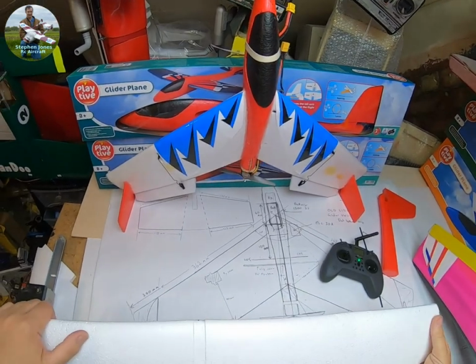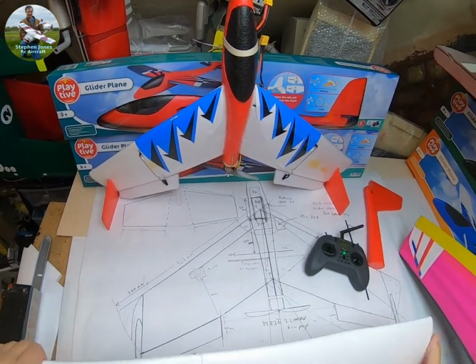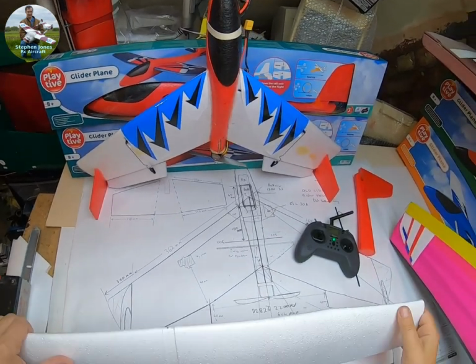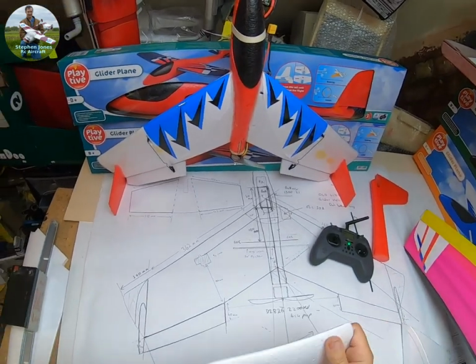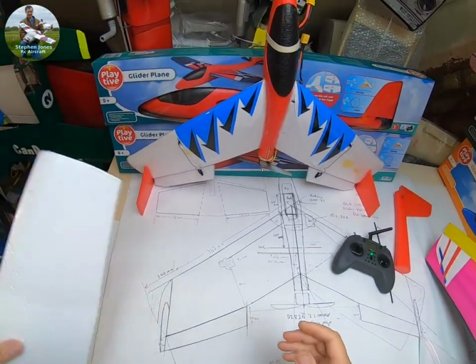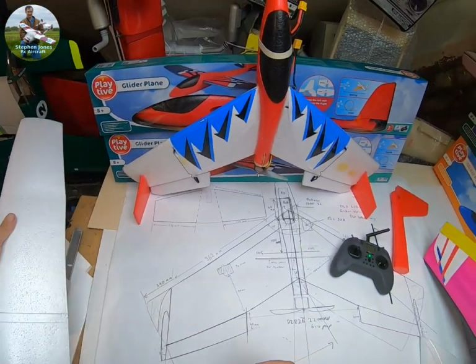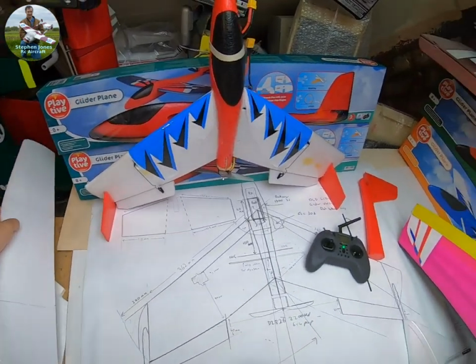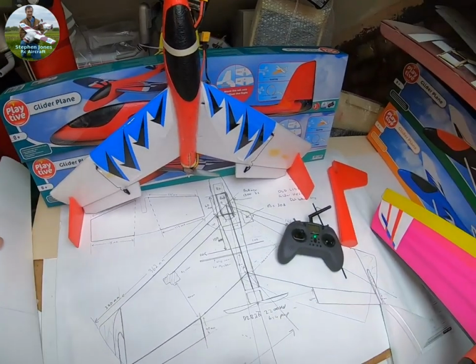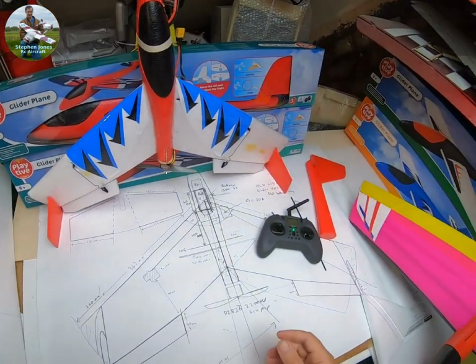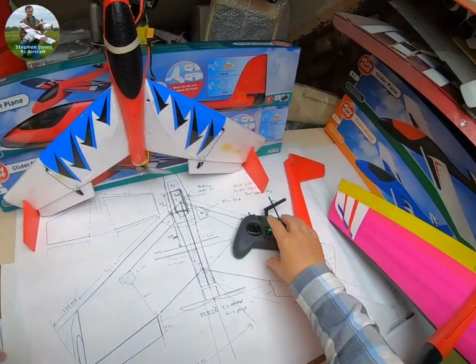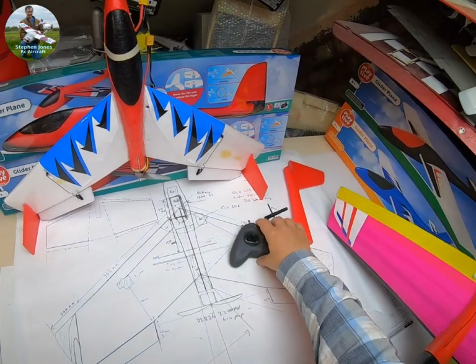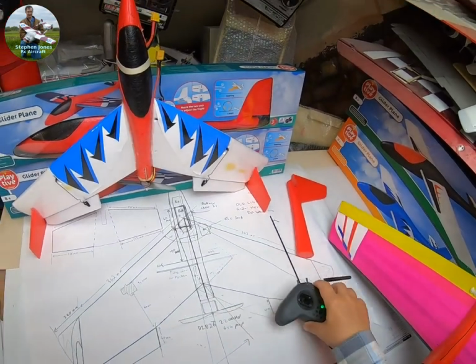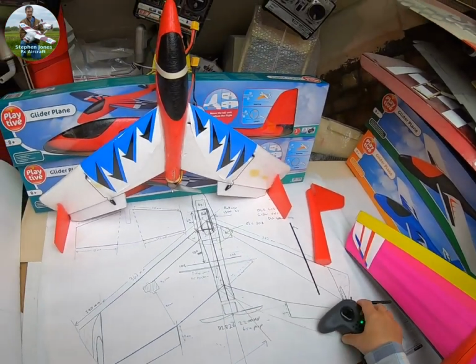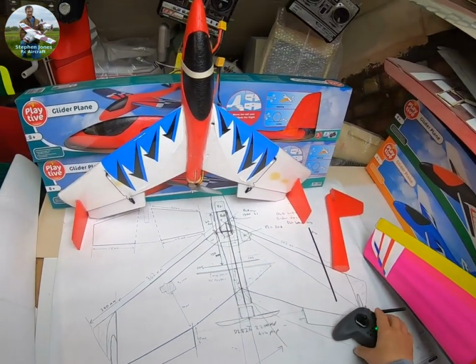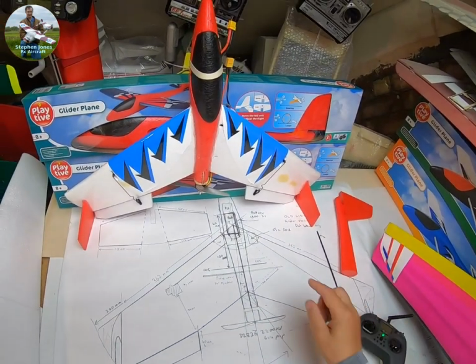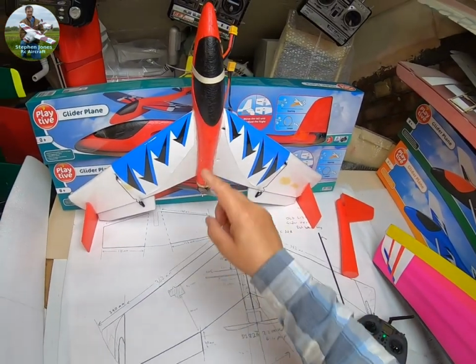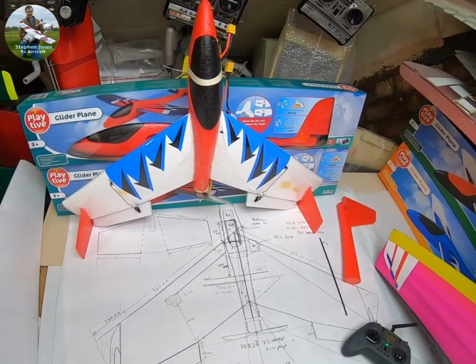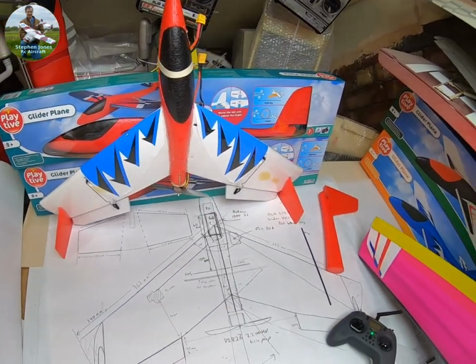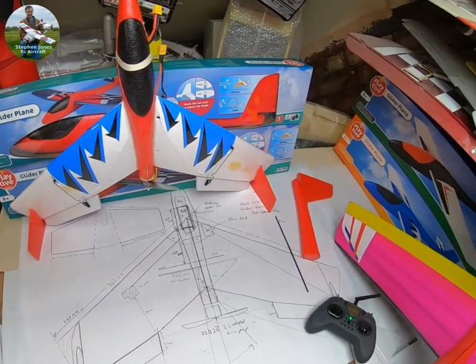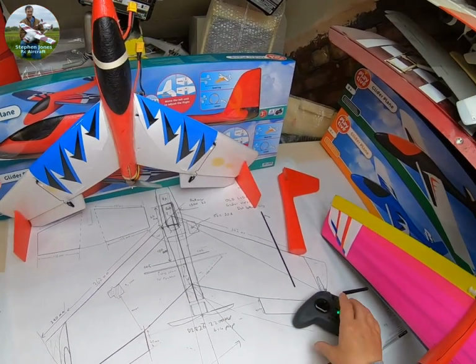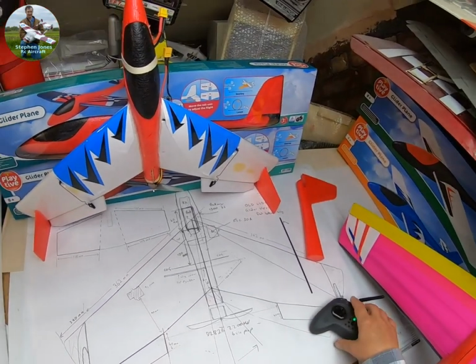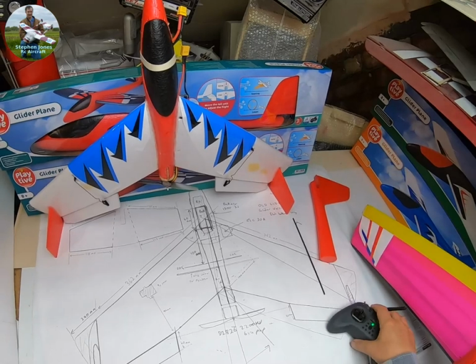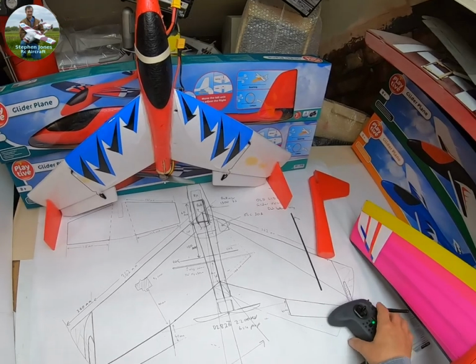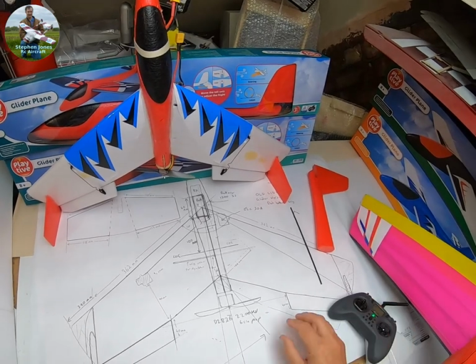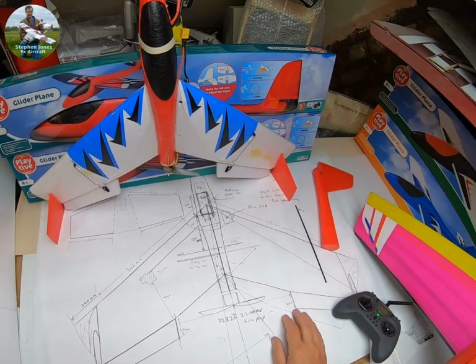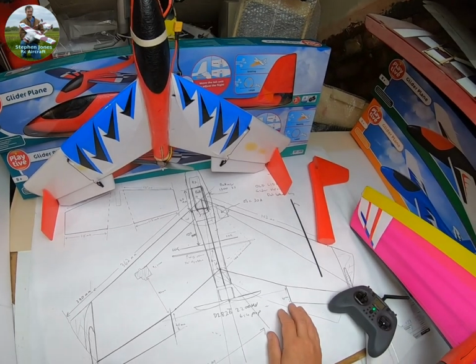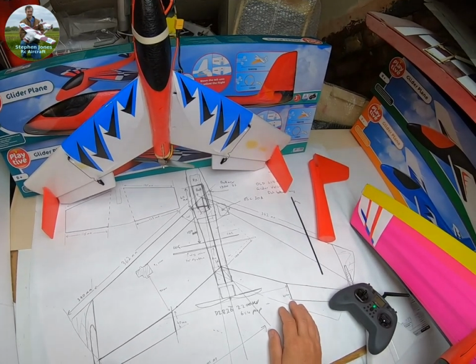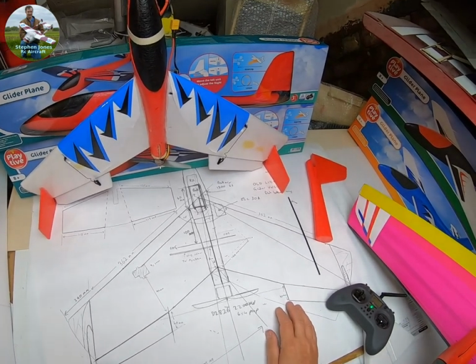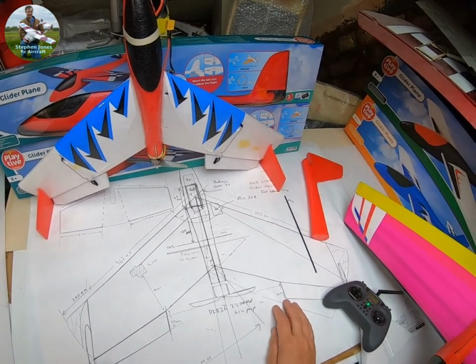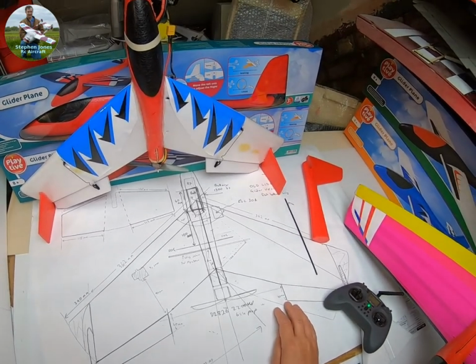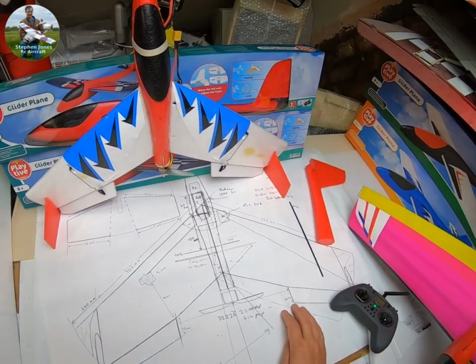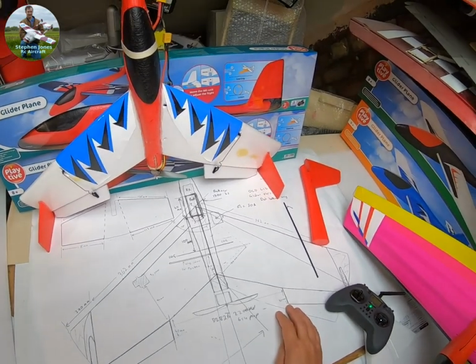Hello, I'm going to show you a quick and easy way I converted the Liddle glider into the new Fliddle that Martin and the others have done on his YouTube channel Flybar.